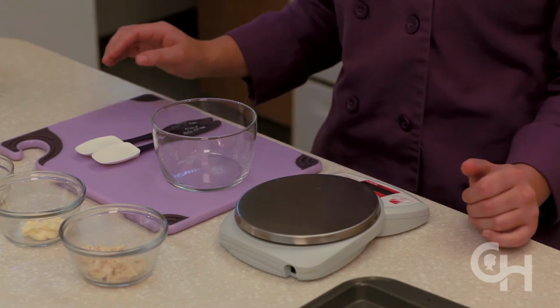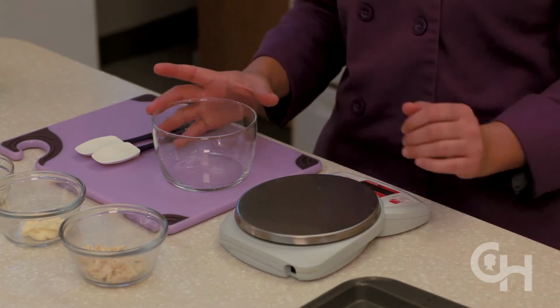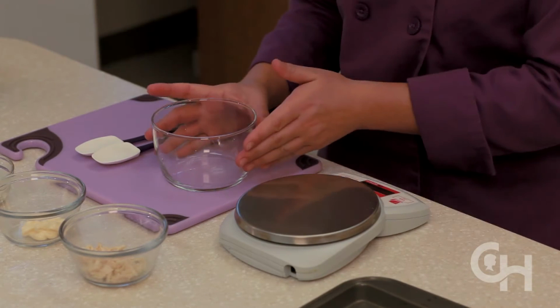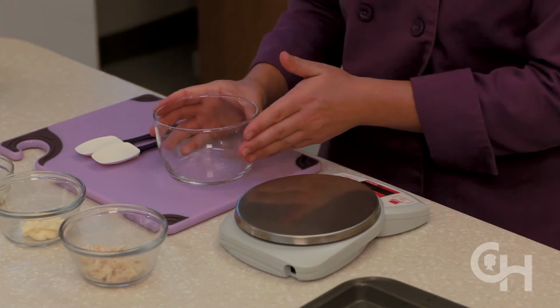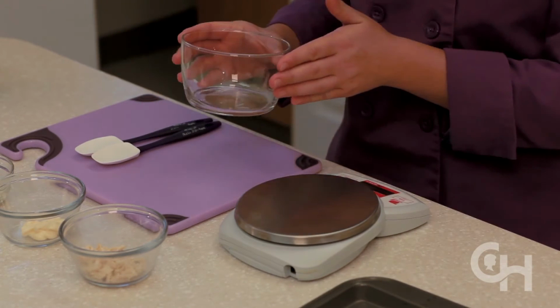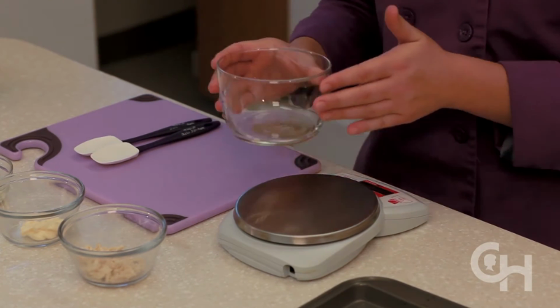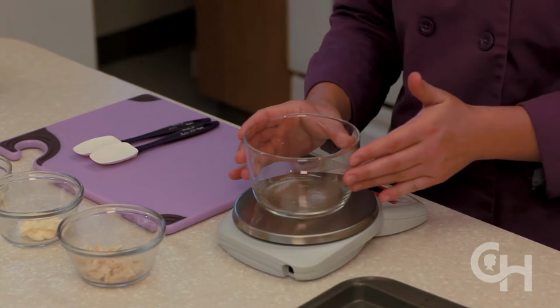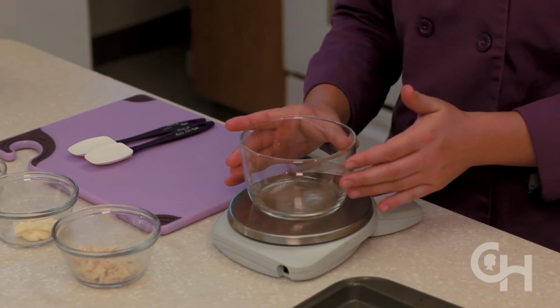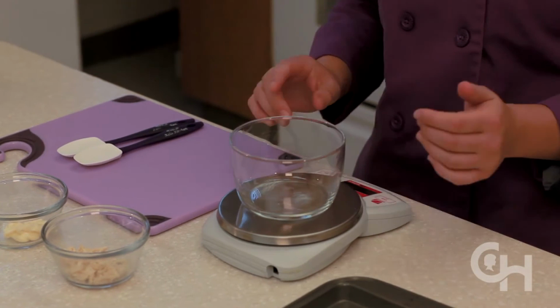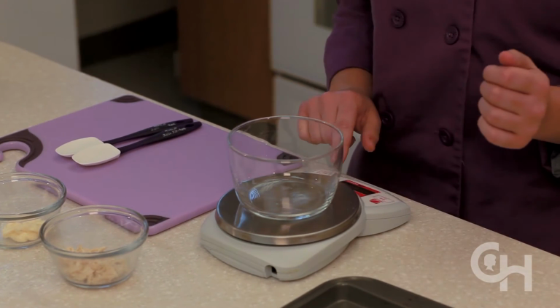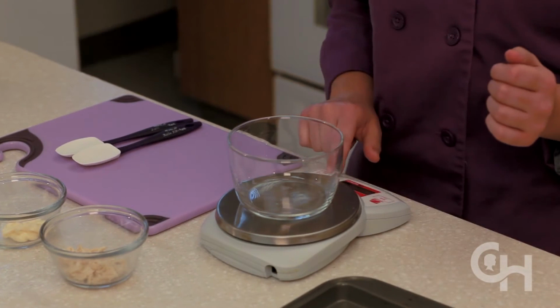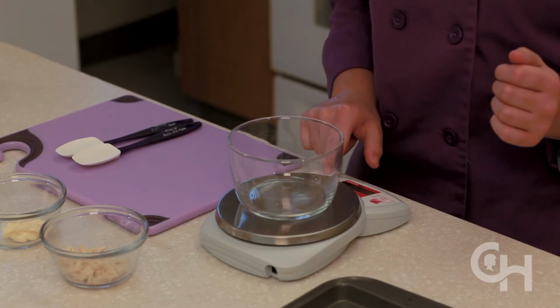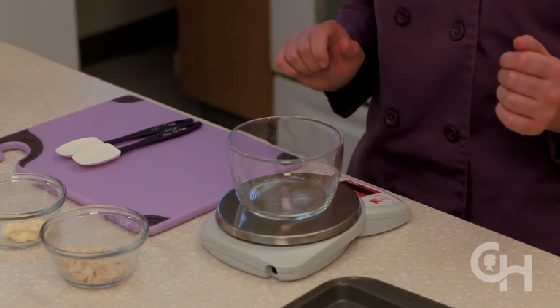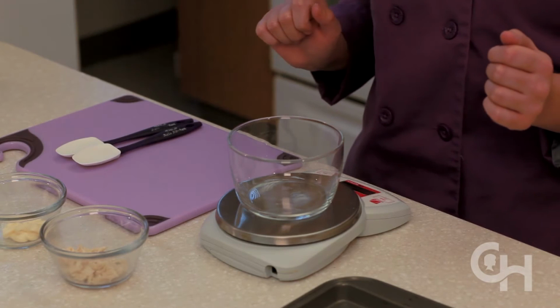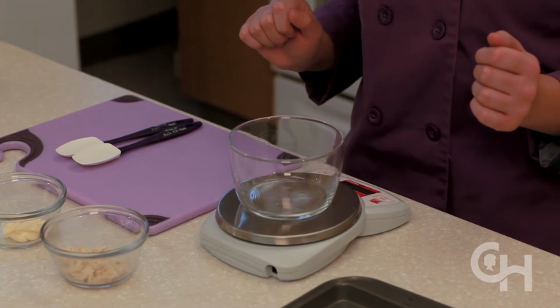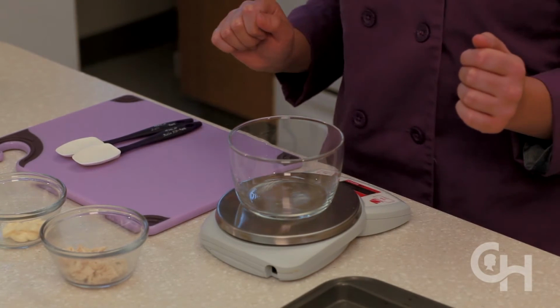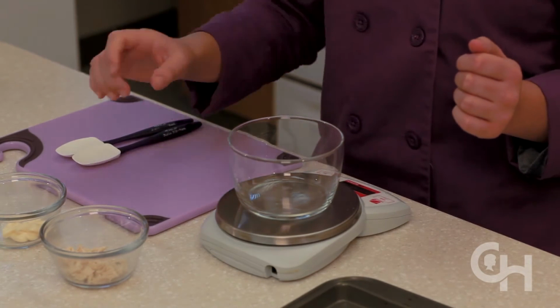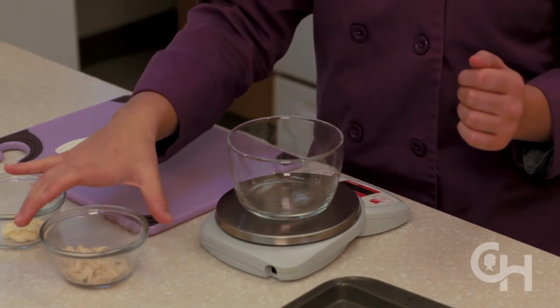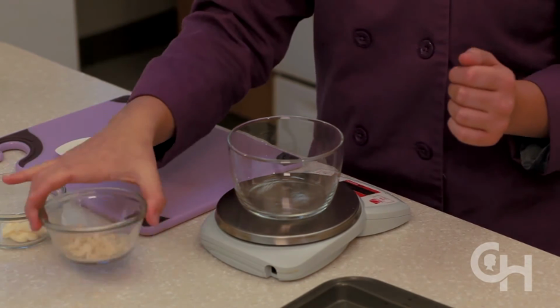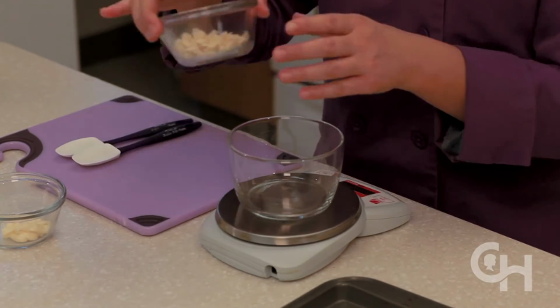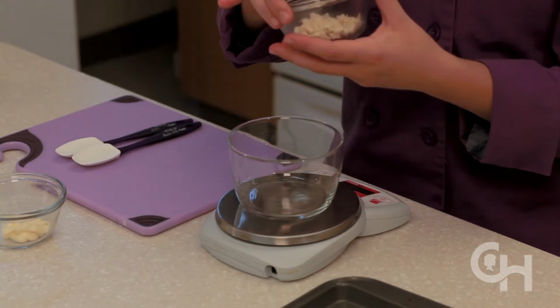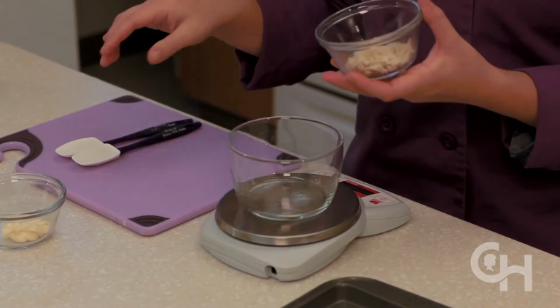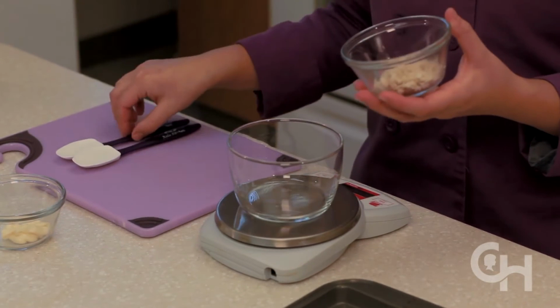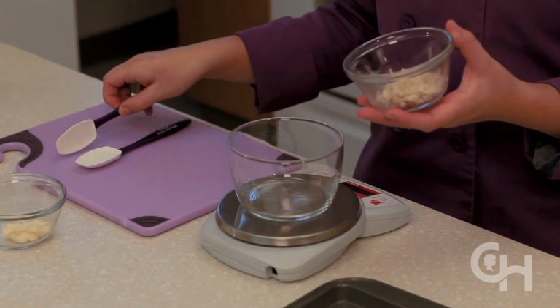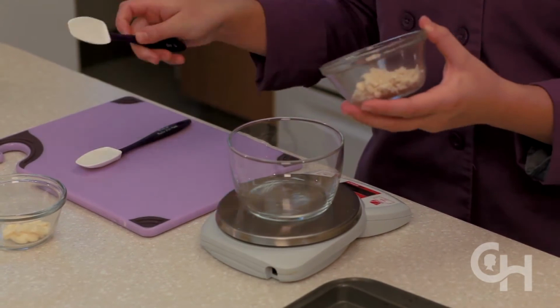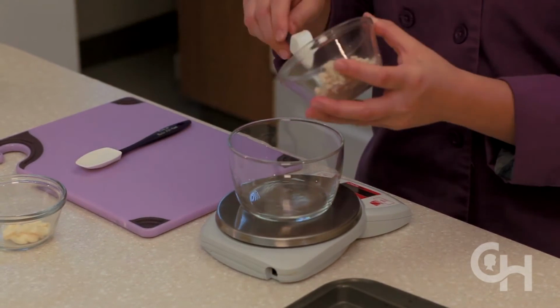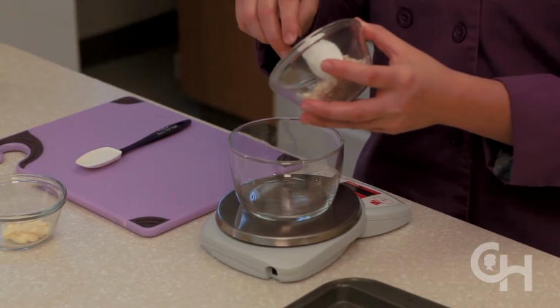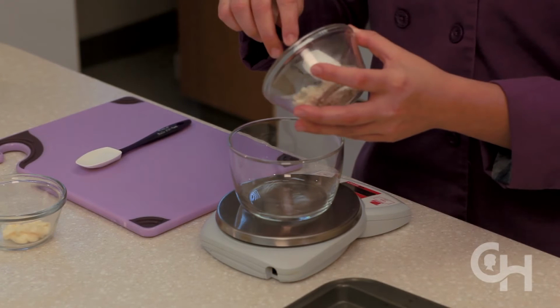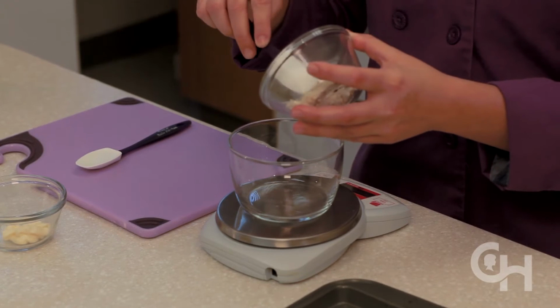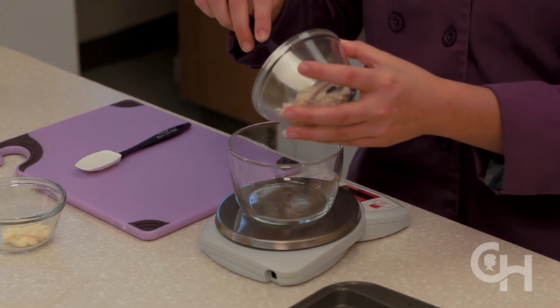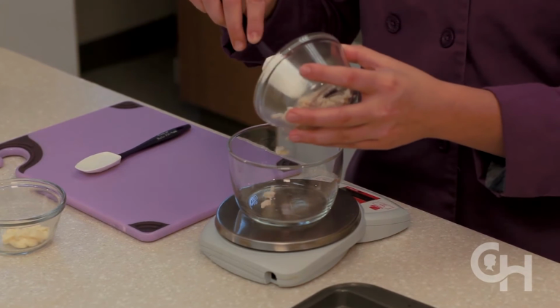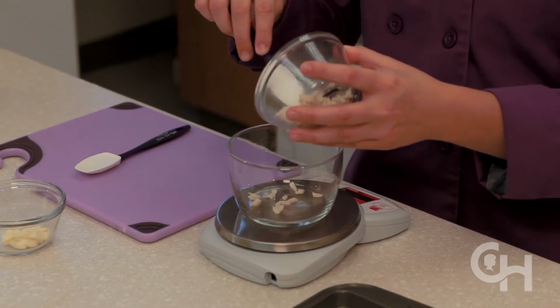To begin making the chicken nuggets, weigh the finely chopped chicken breast. Alternatively, ground chicken can be used. The rest of the ingredients have already been weighed ahead of time.